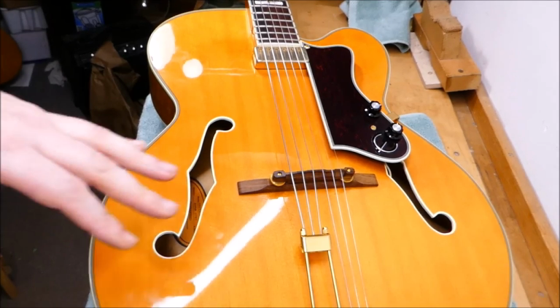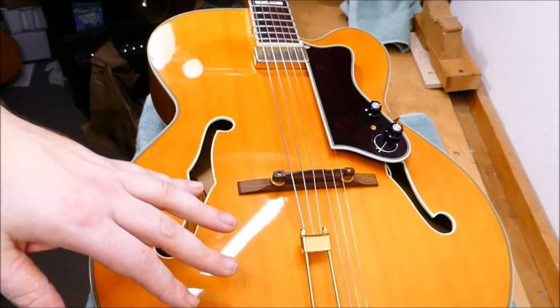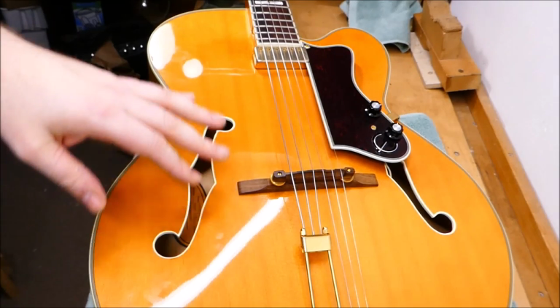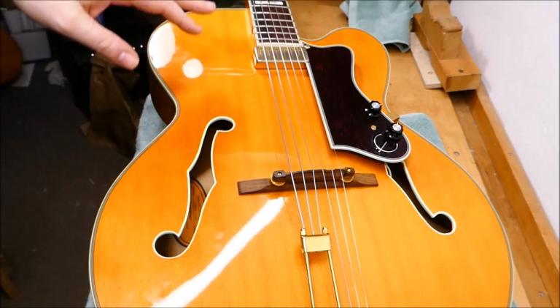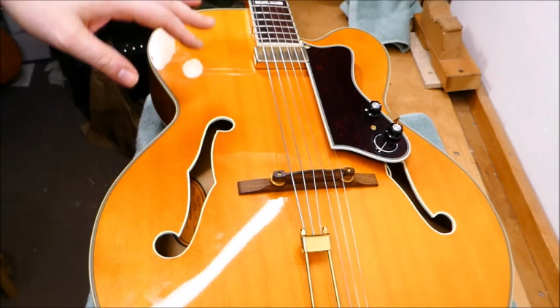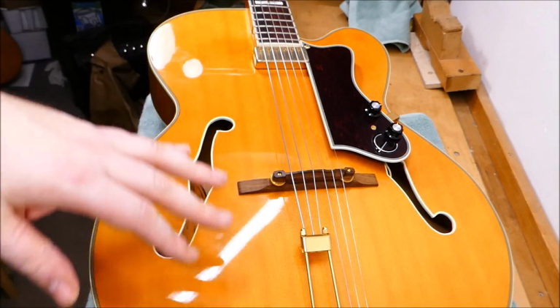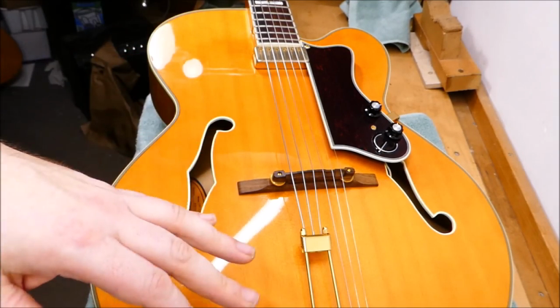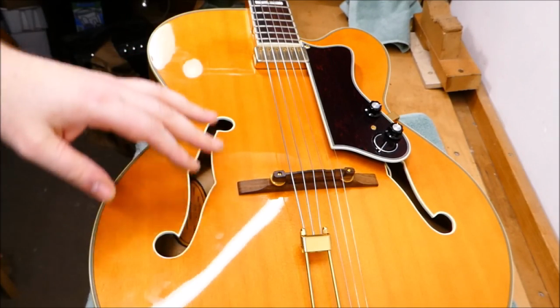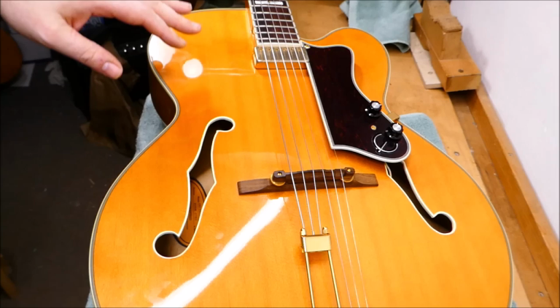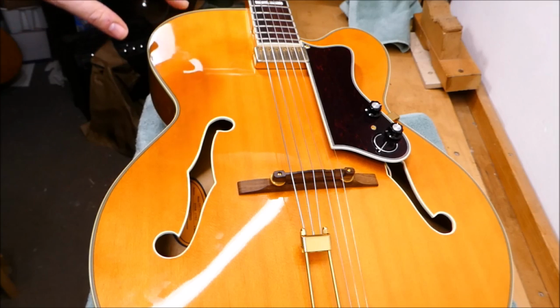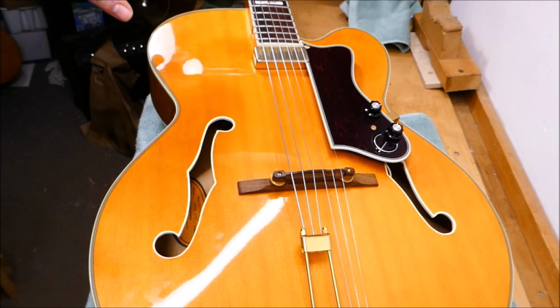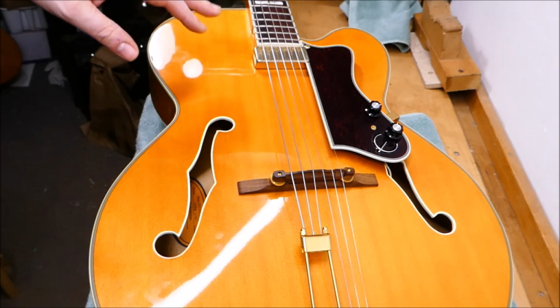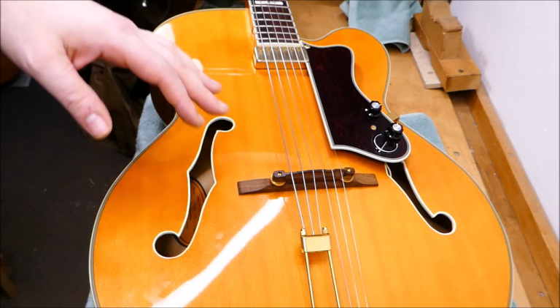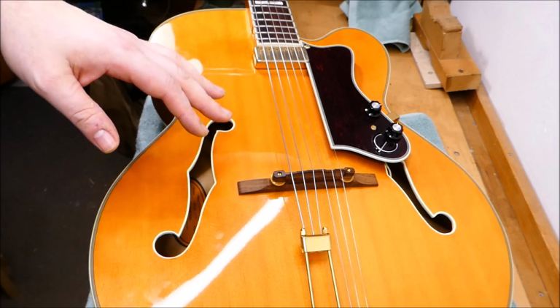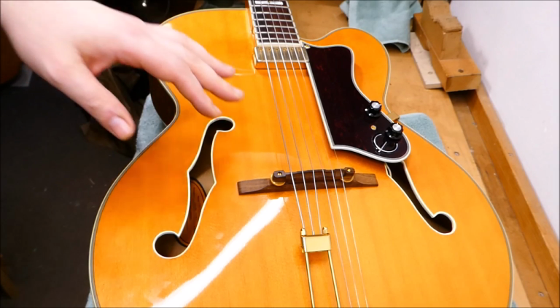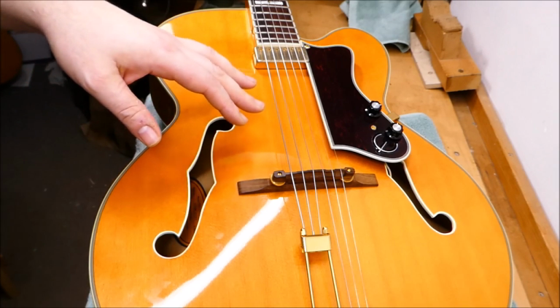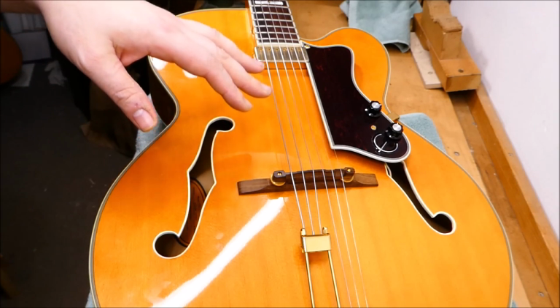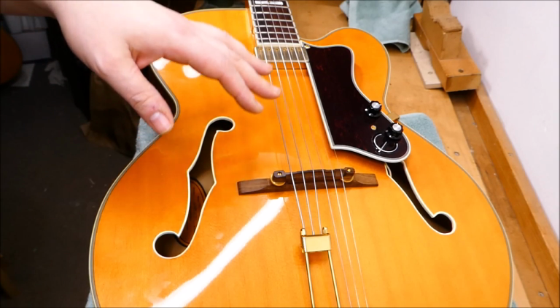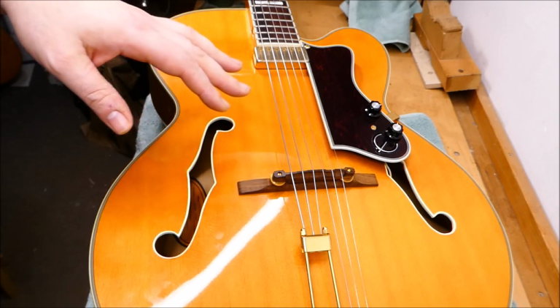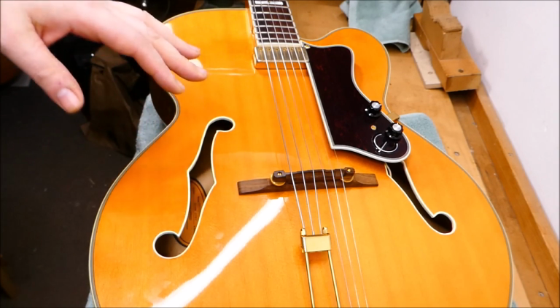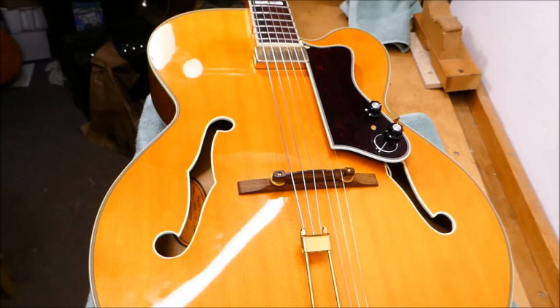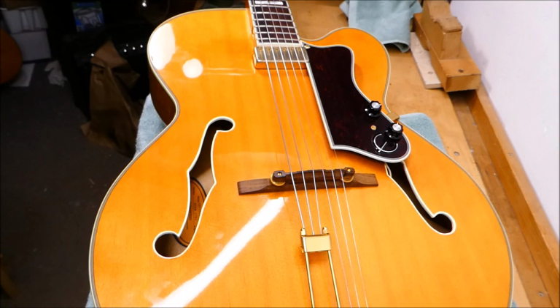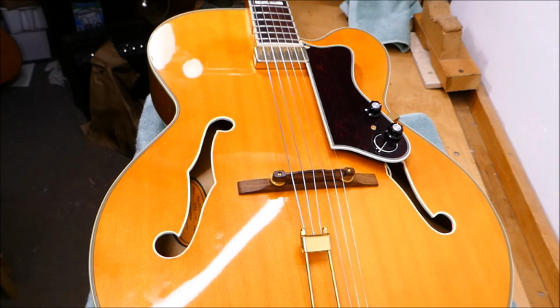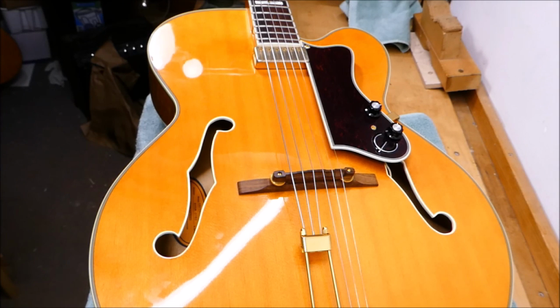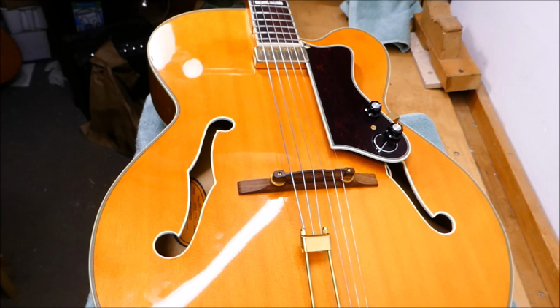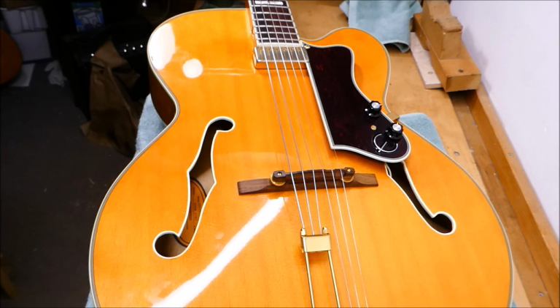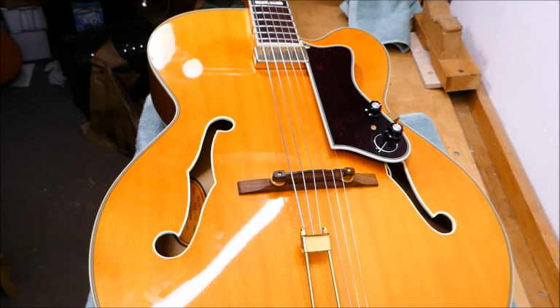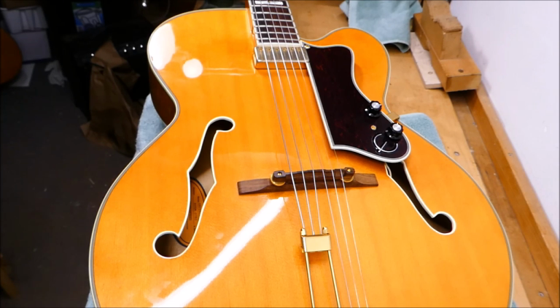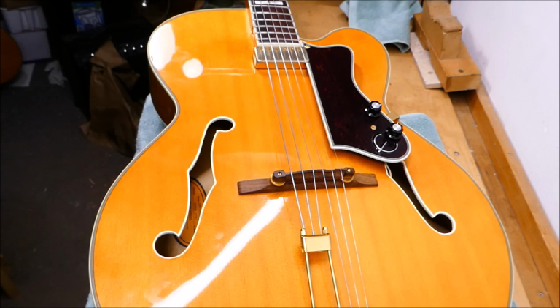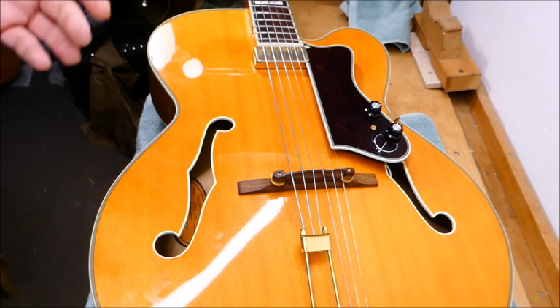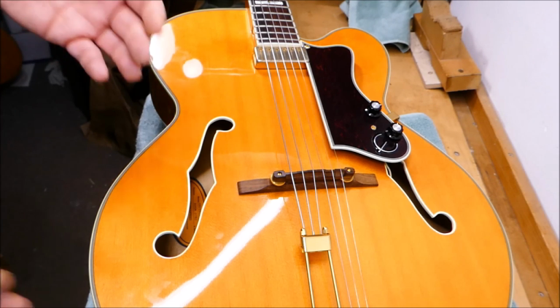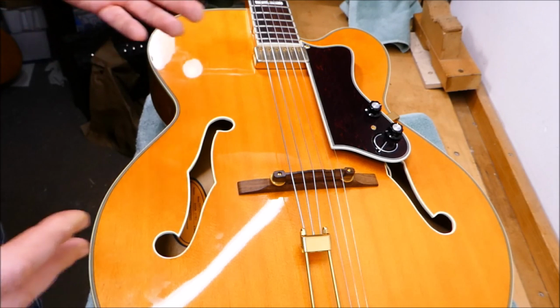Usually the braces are fitted pretty carefully to the shape of the soundboard and they're not under a whole lot of stress. However, if it falls at some point or gets dropped while it's in the case, that can be enough to shock them free.